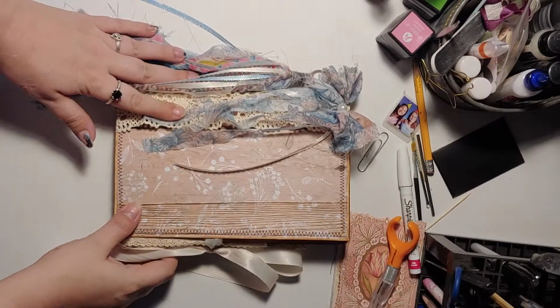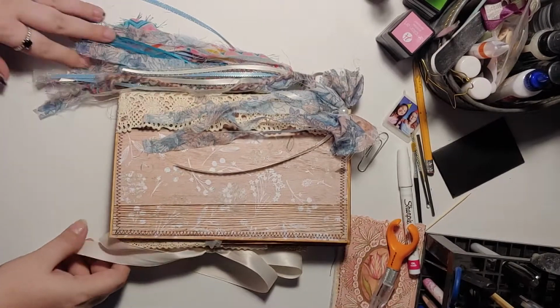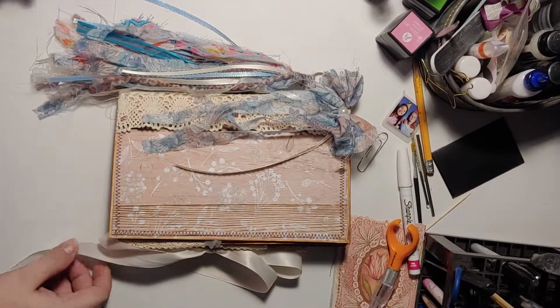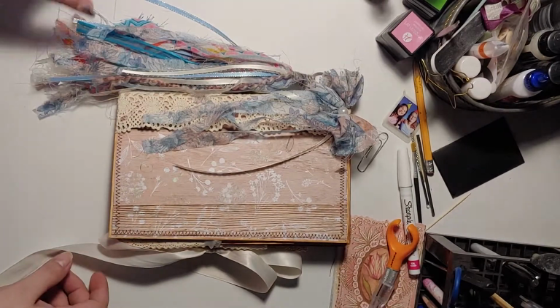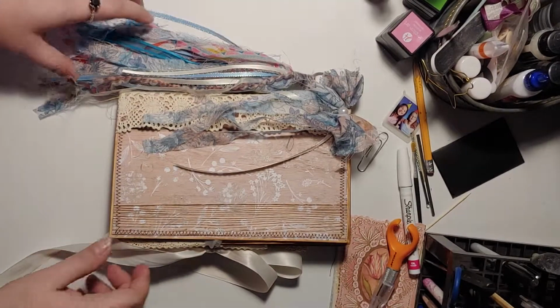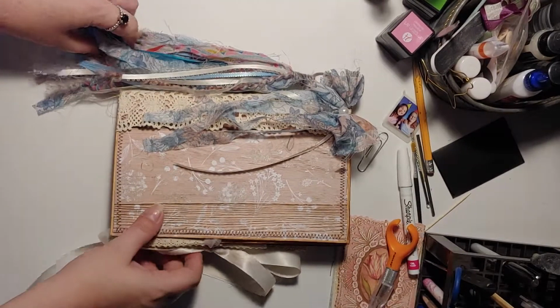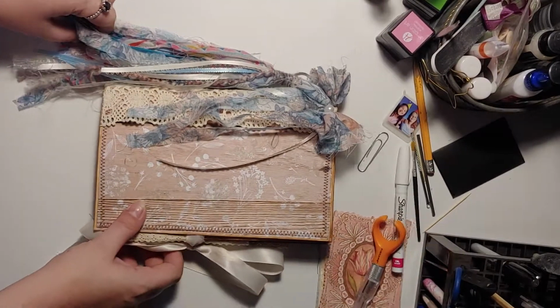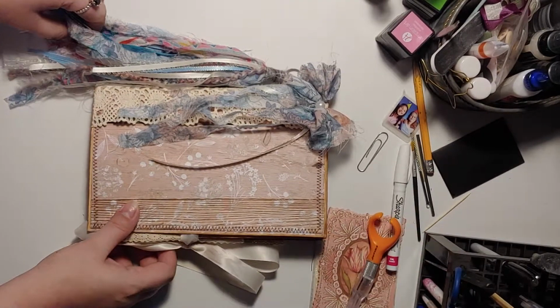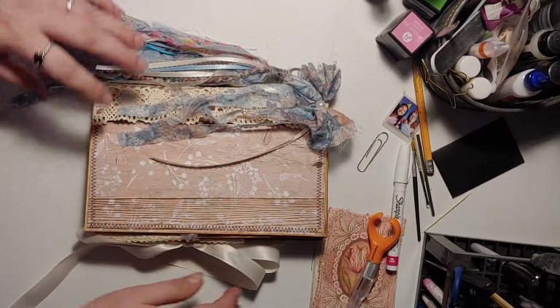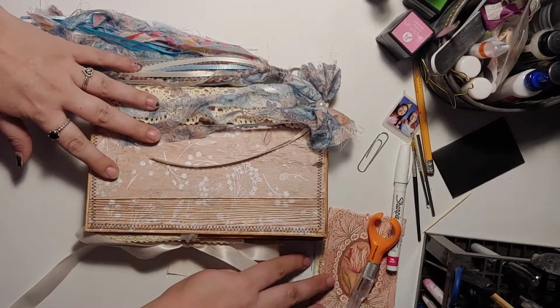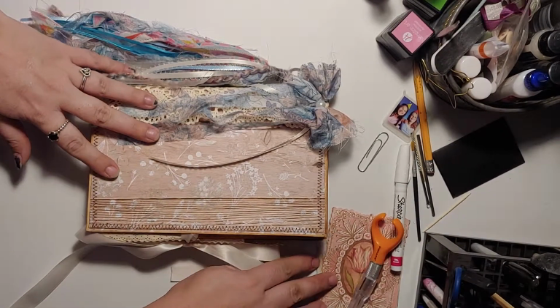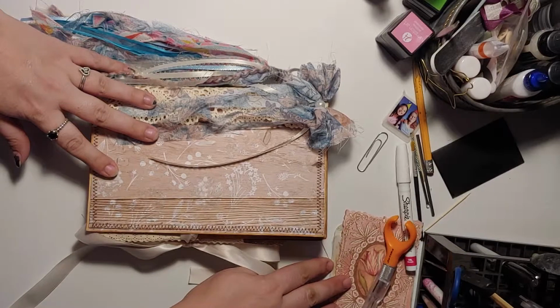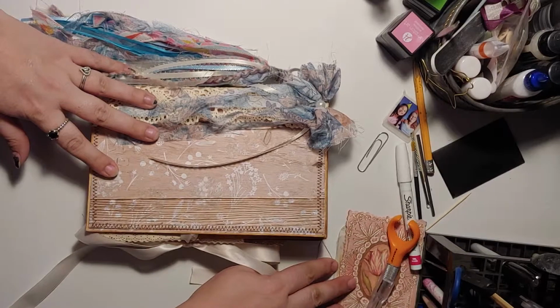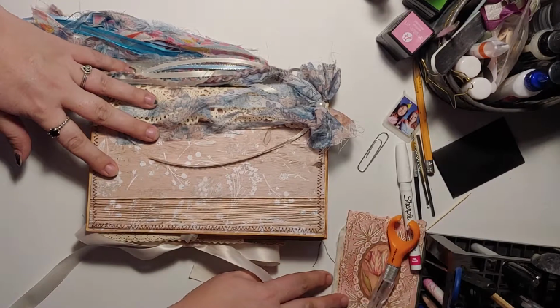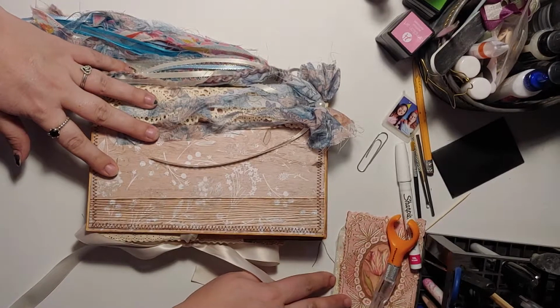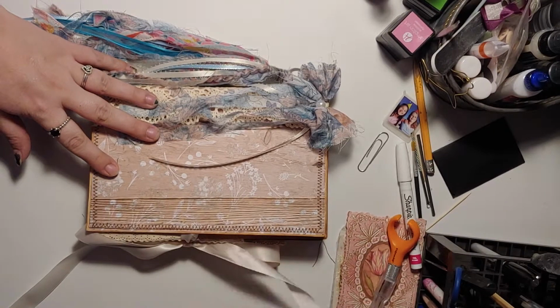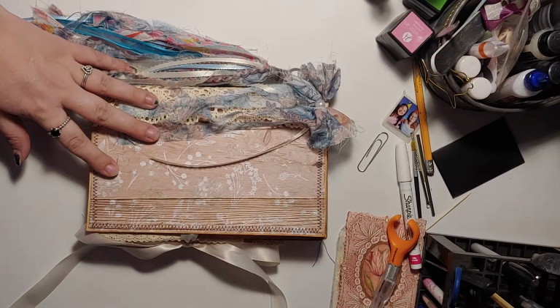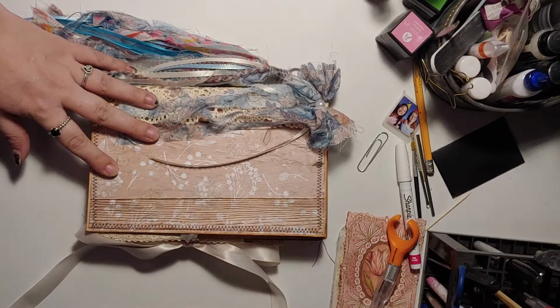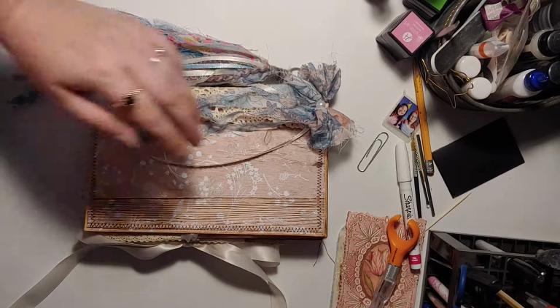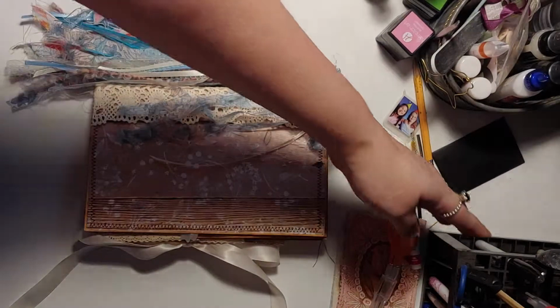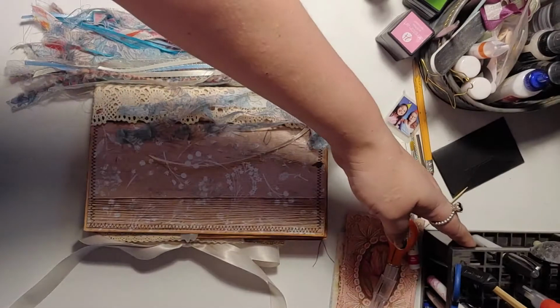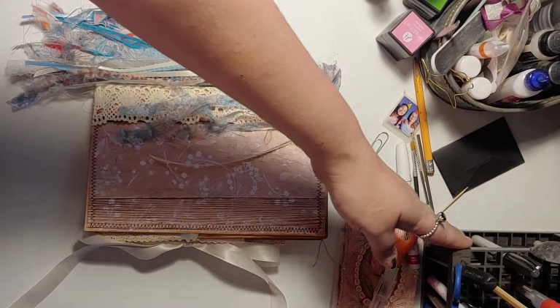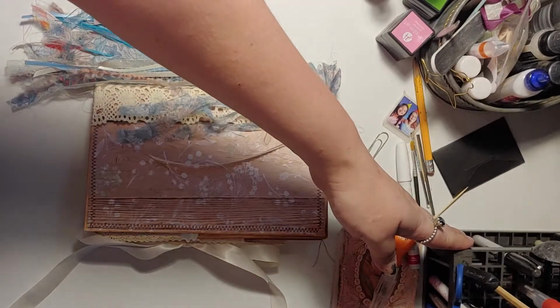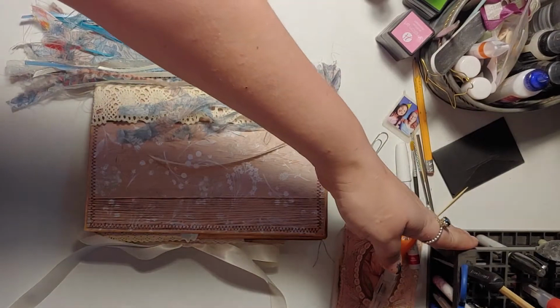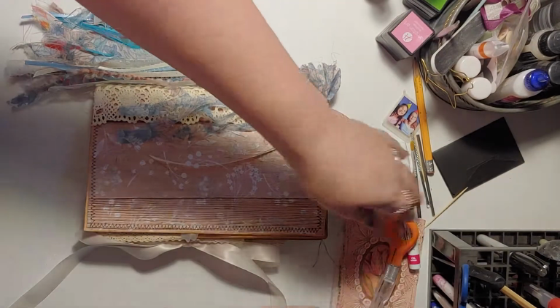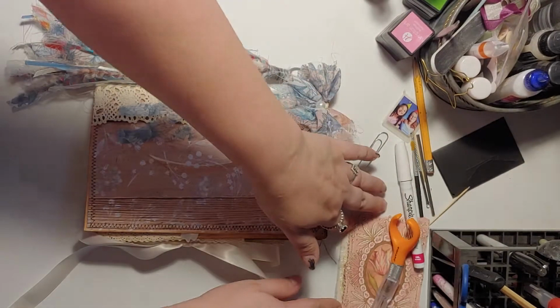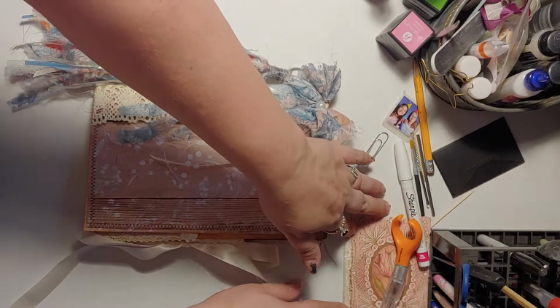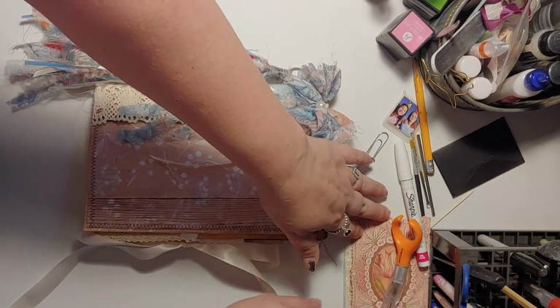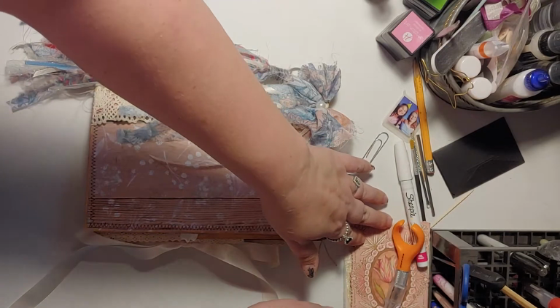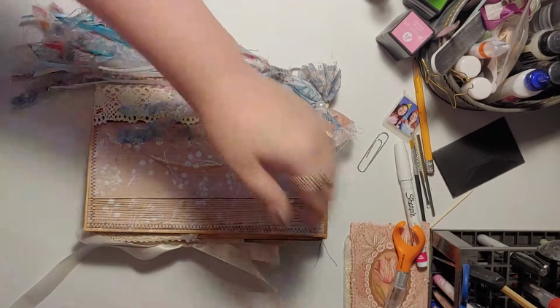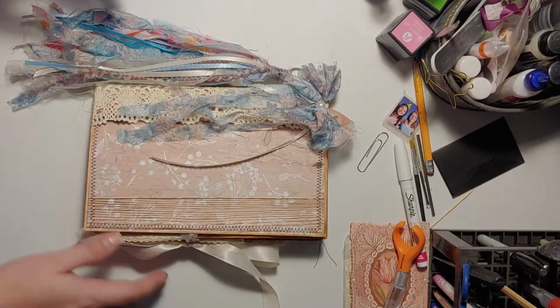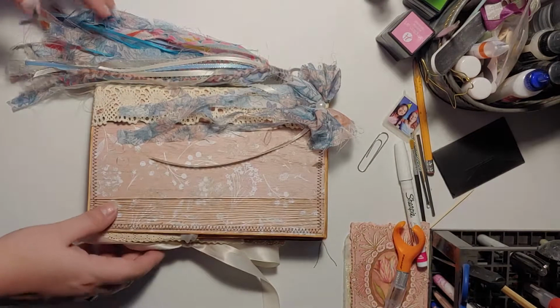Okay, here is my latest creation. Excuse my messy desk.